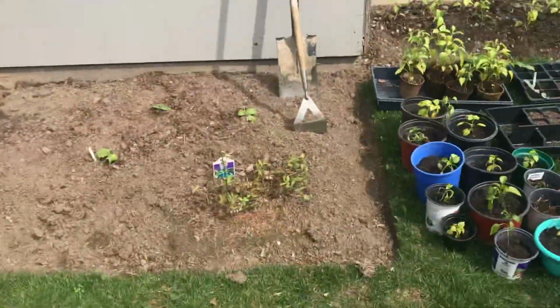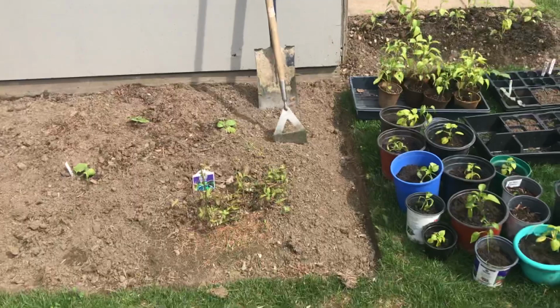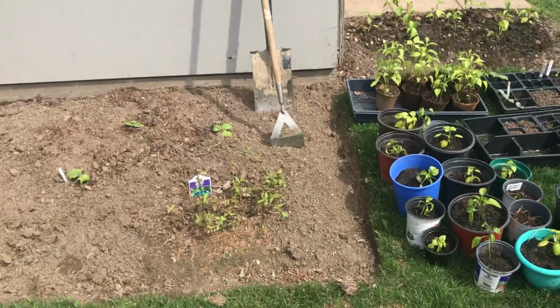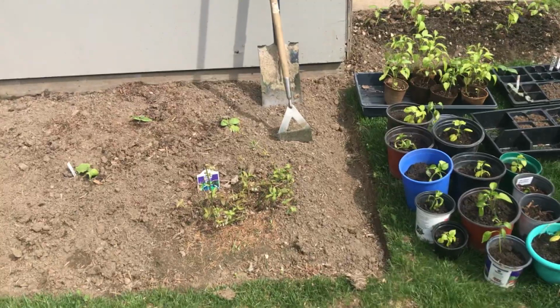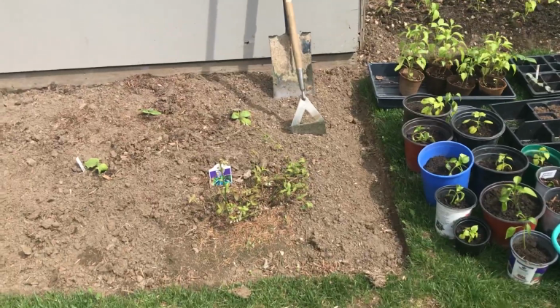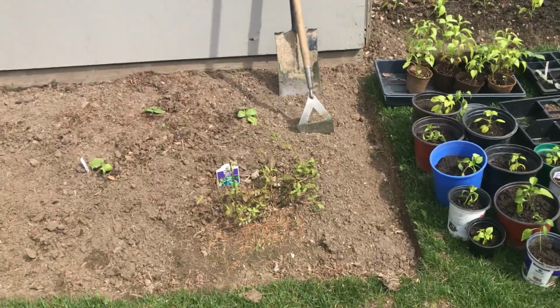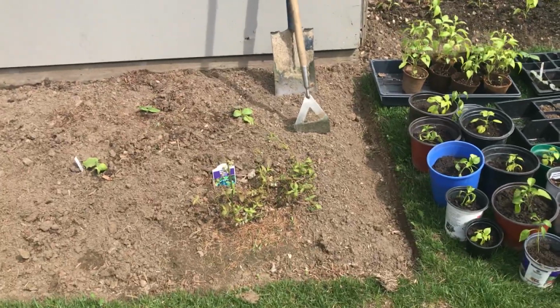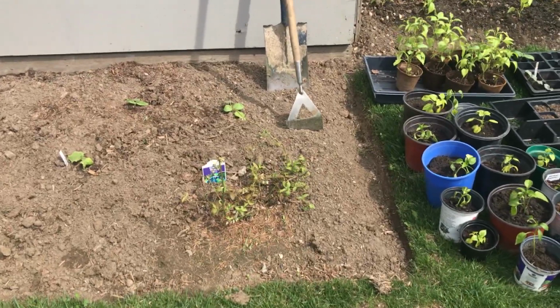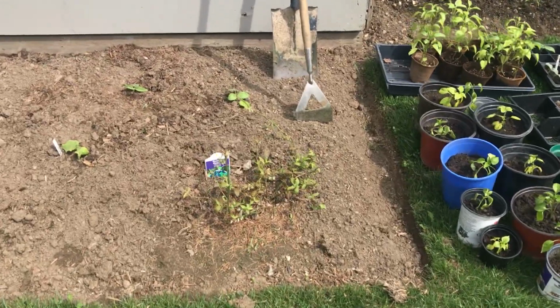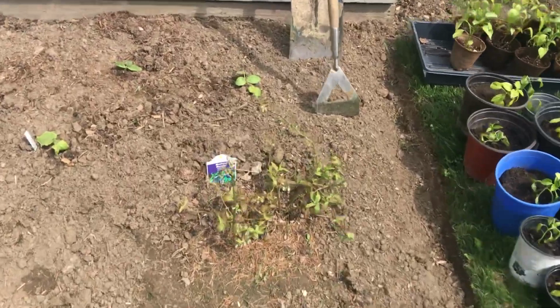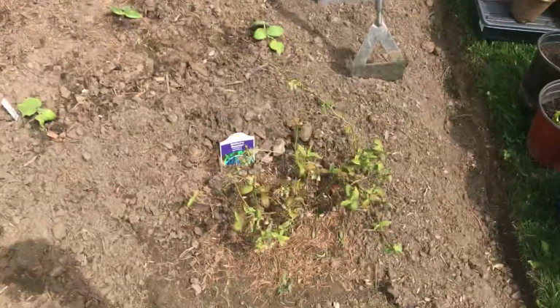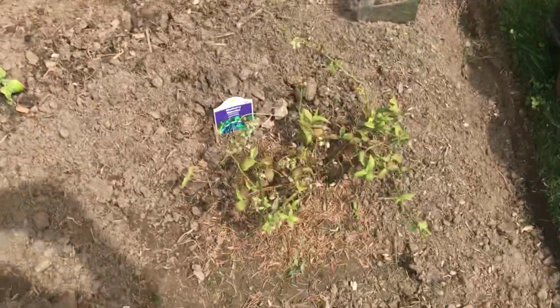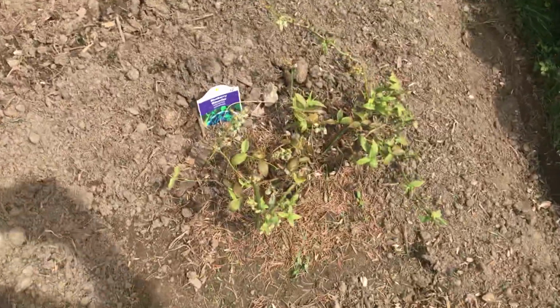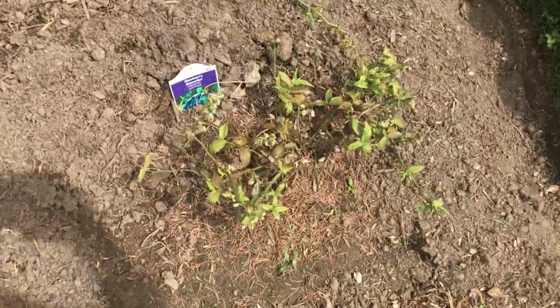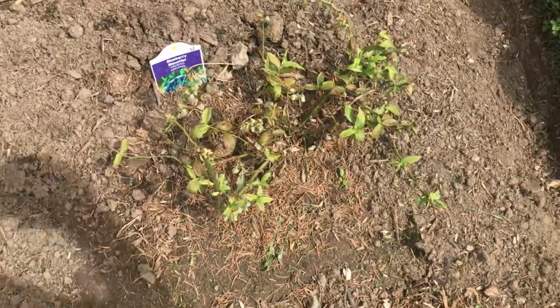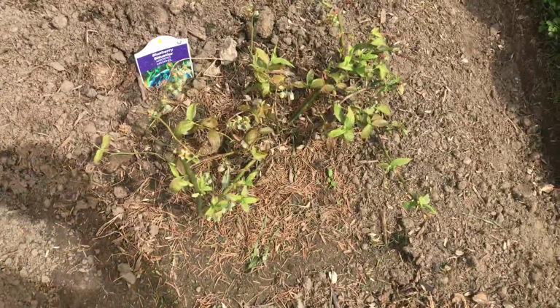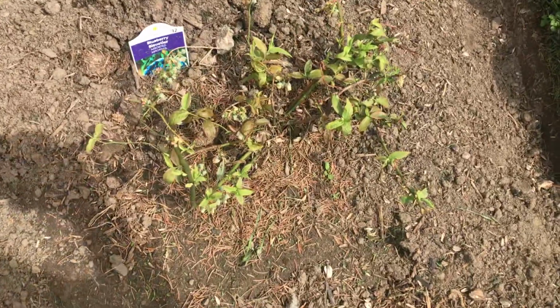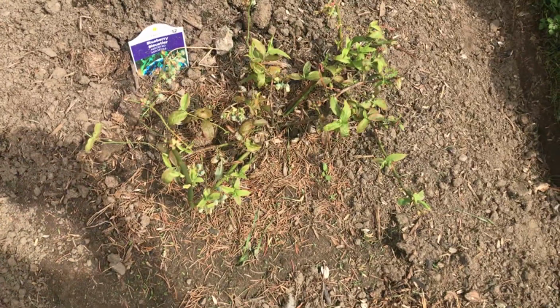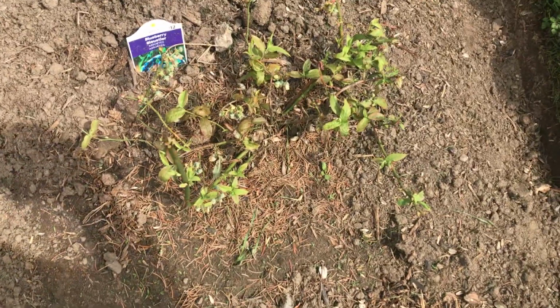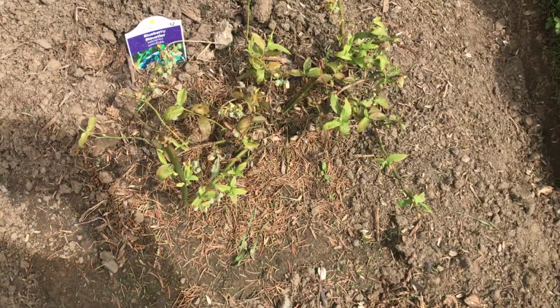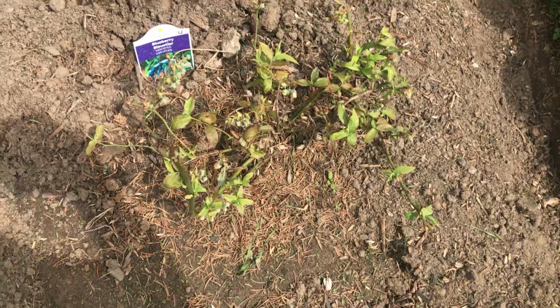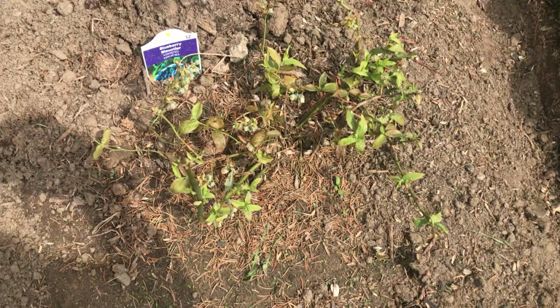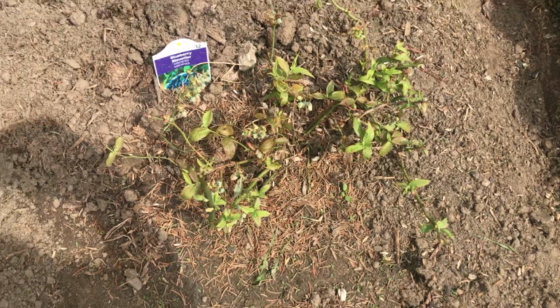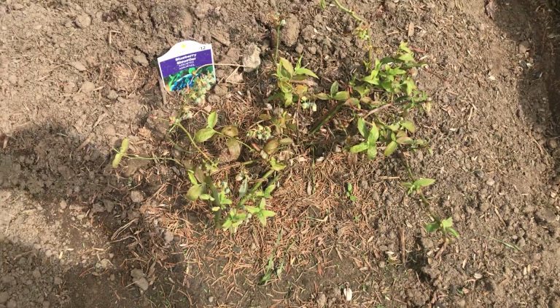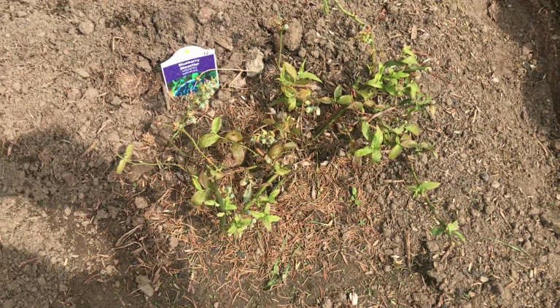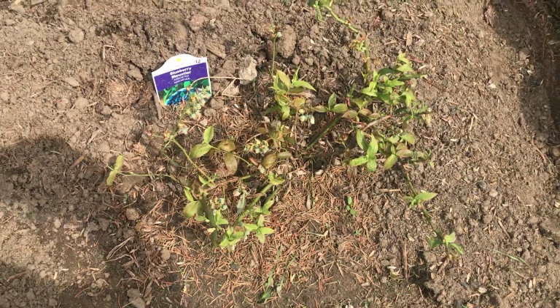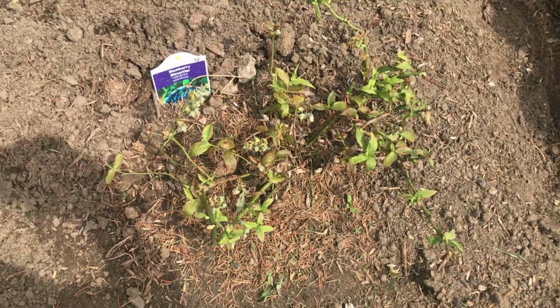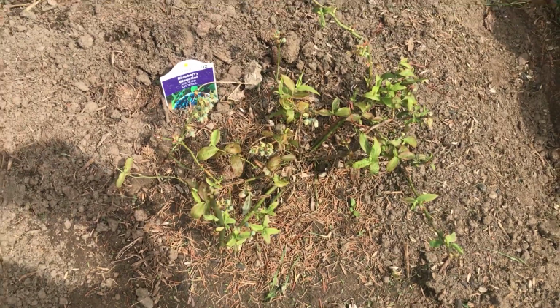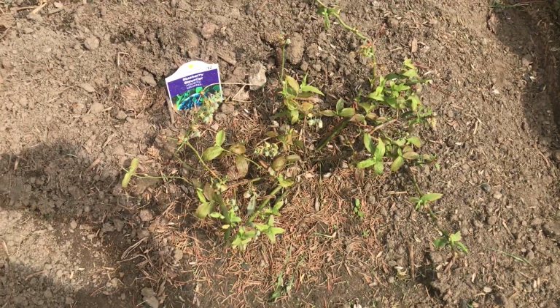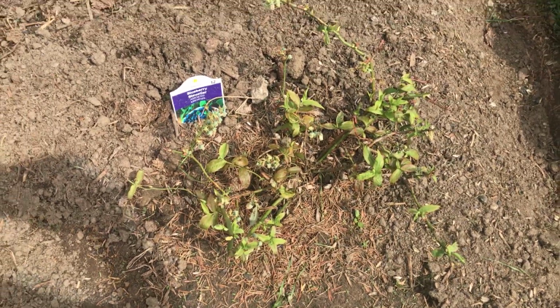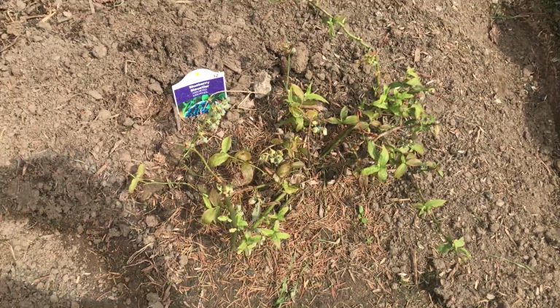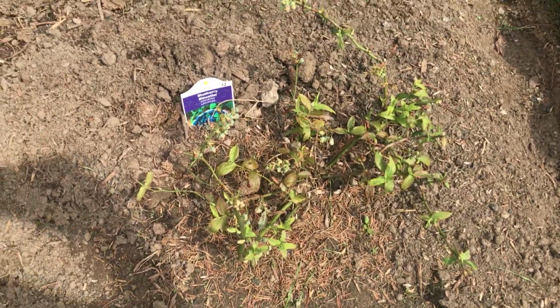Over here we've got a blueberry plant — it's got some buds on it. I hear you're supposed to have two though to get proper pollination, so we'll see what happens.